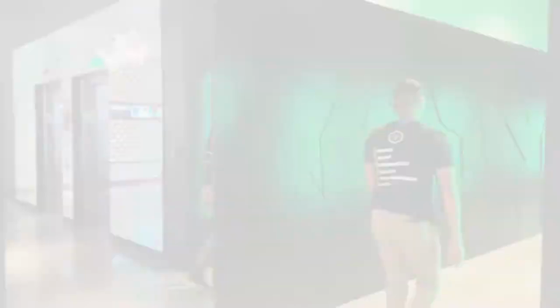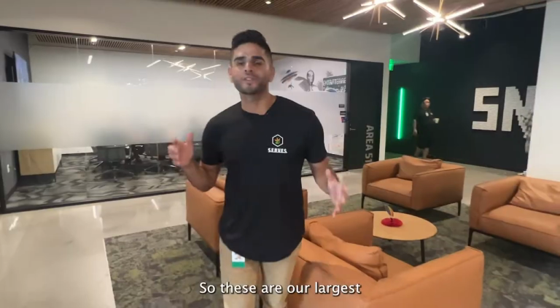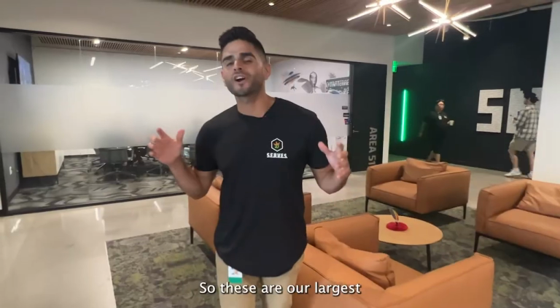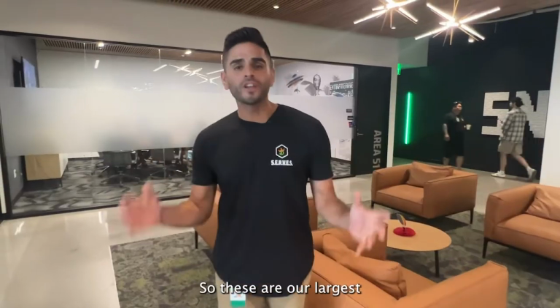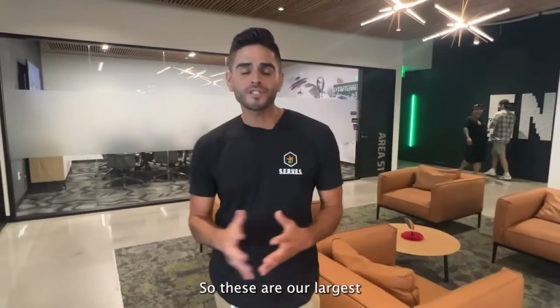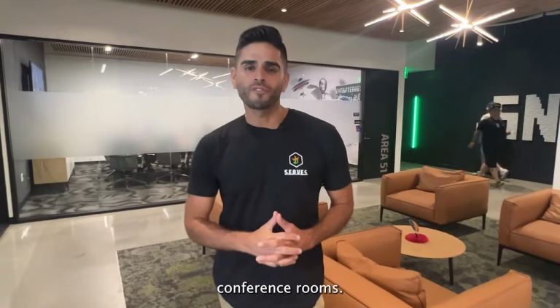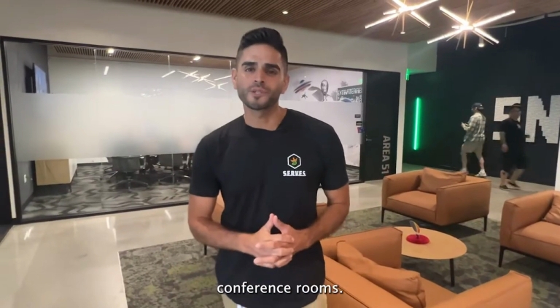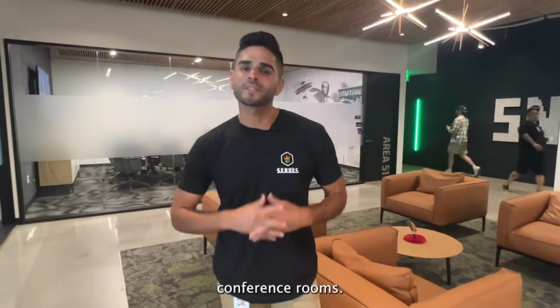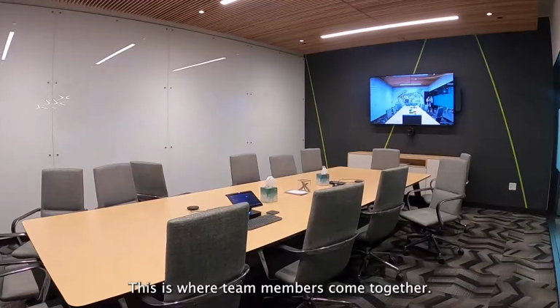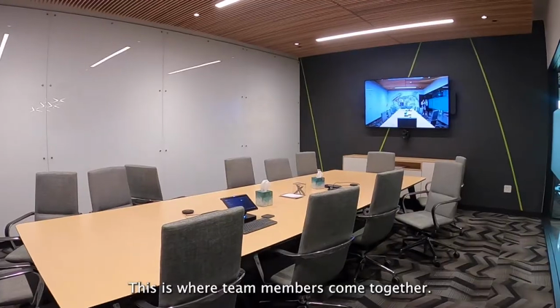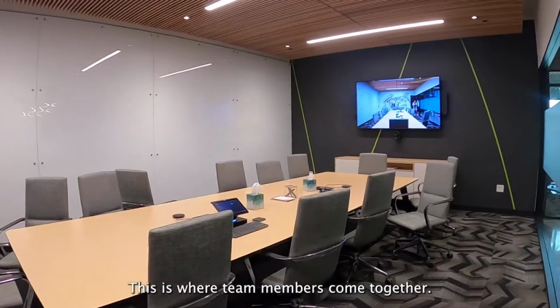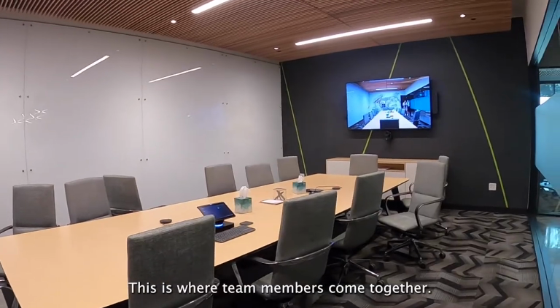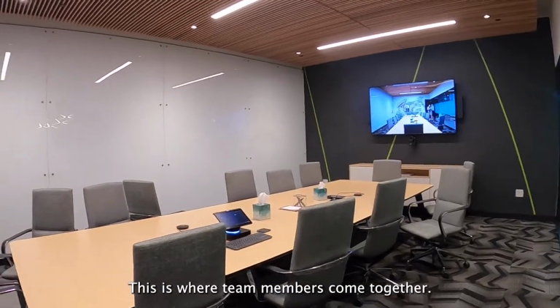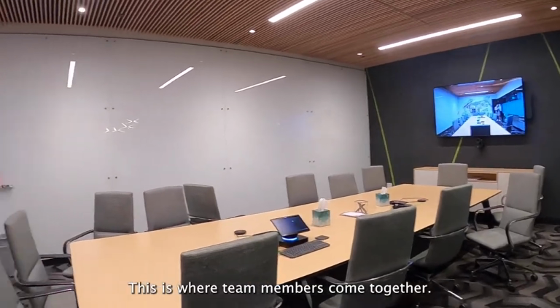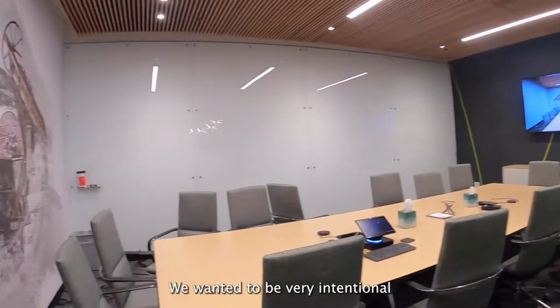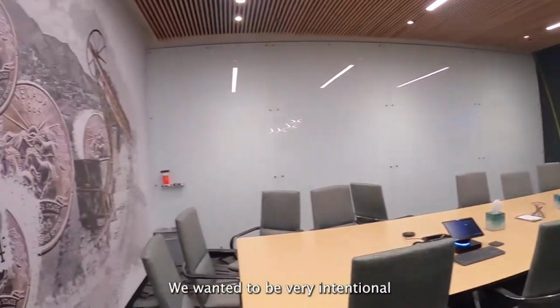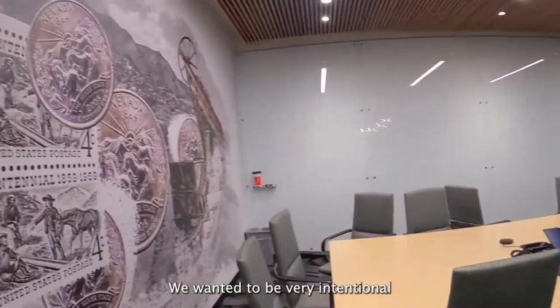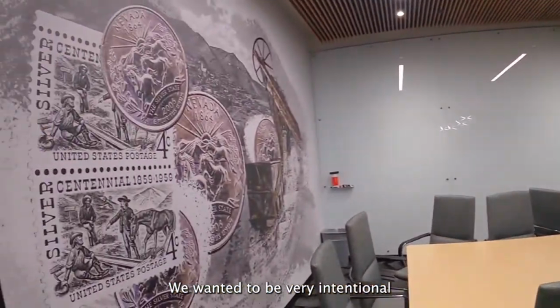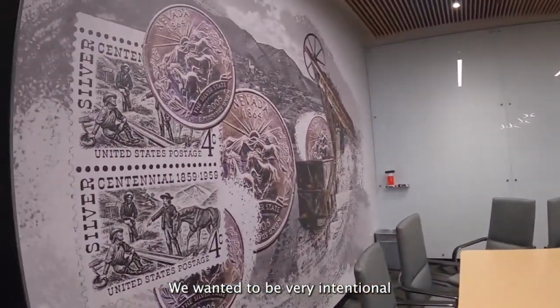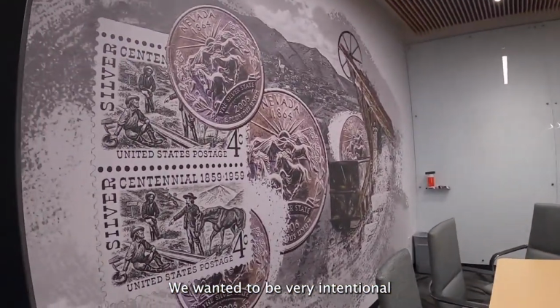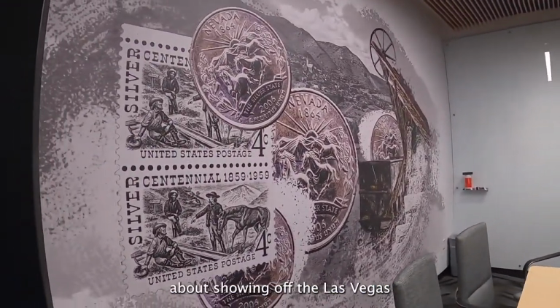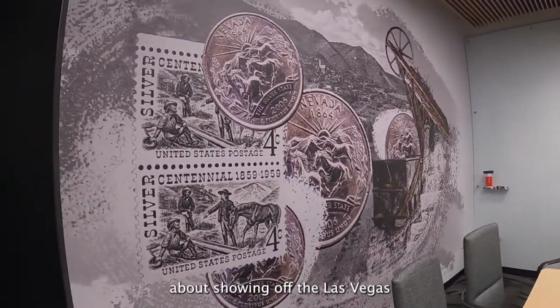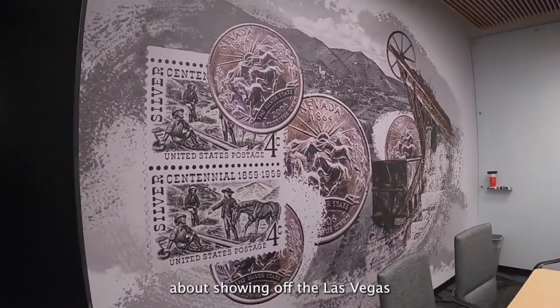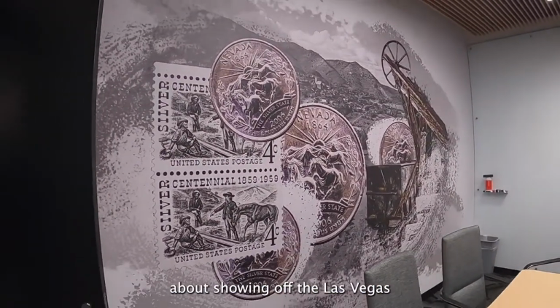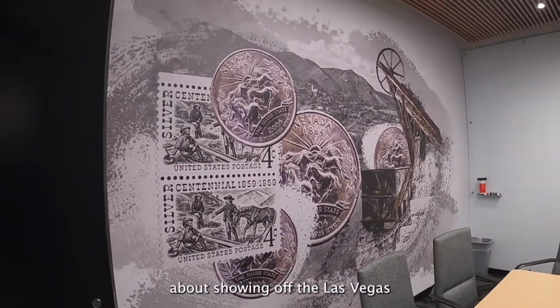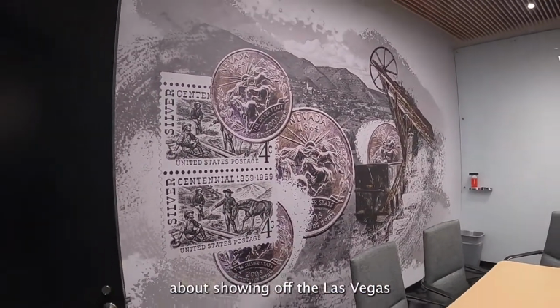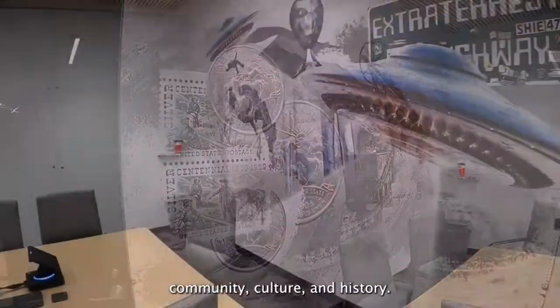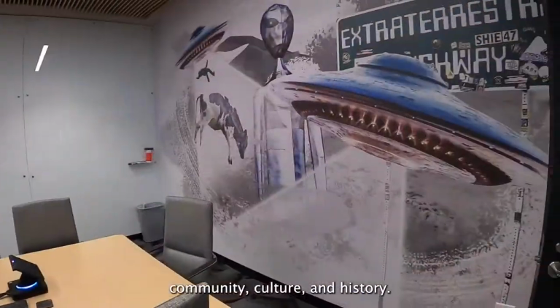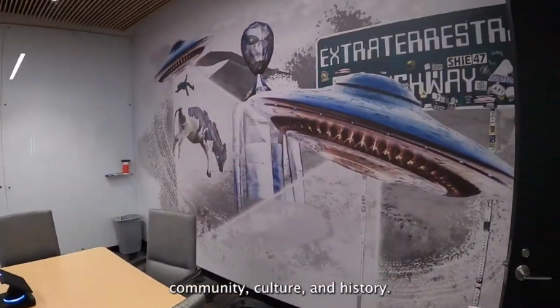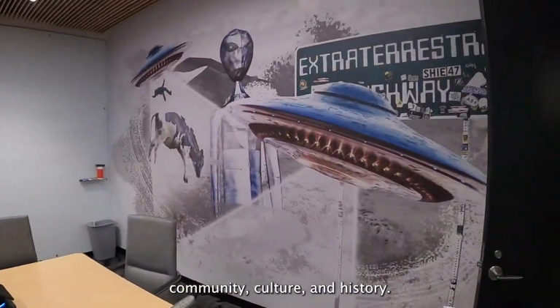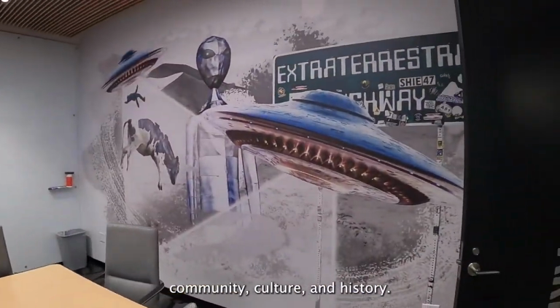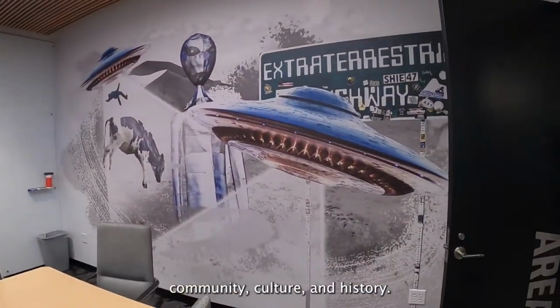So these are our largest conference rooms. This is where team members come together, and we wanted to be very intentional about showing off the Las Vegas community, culture, and history.